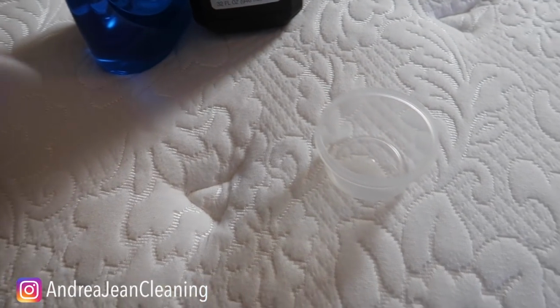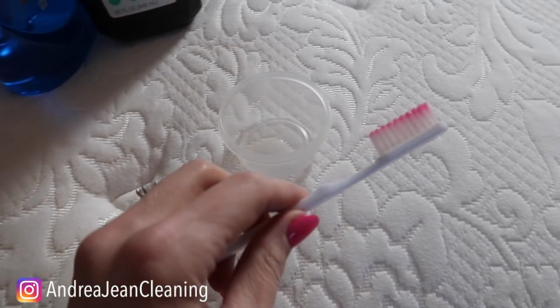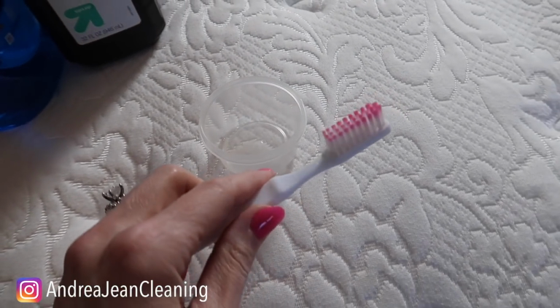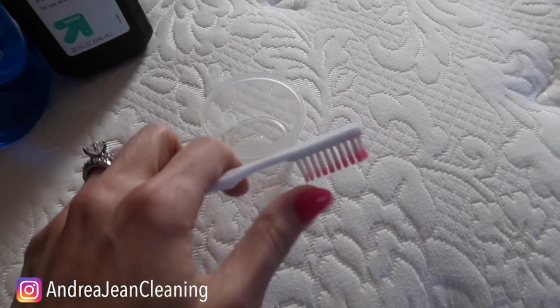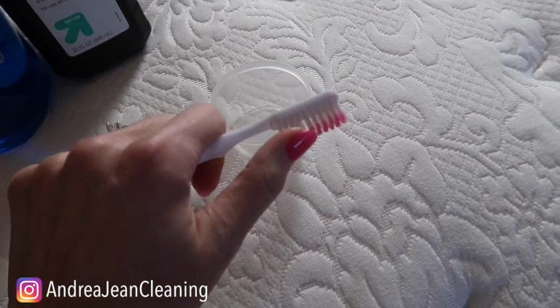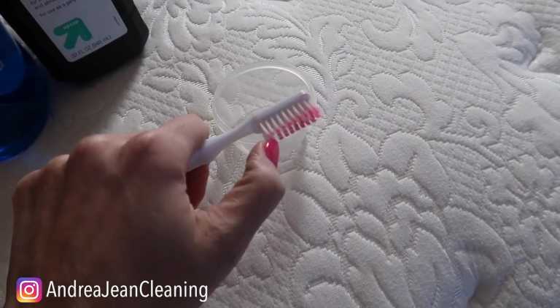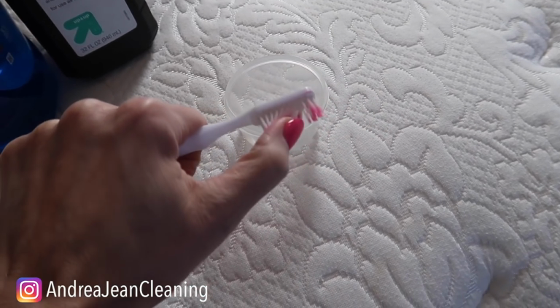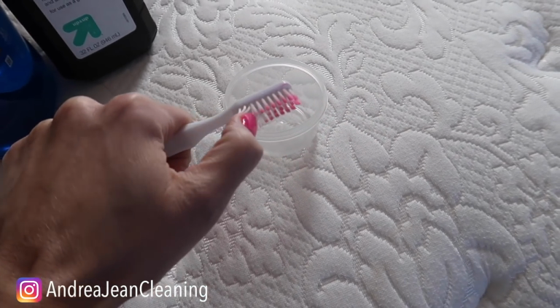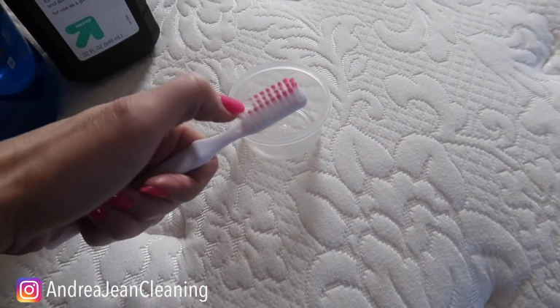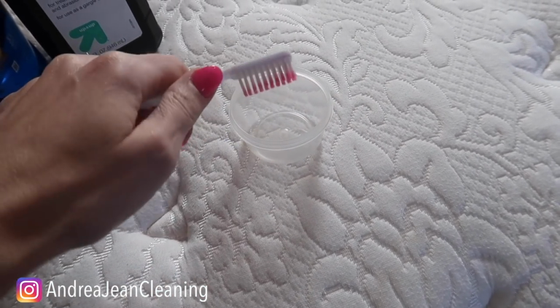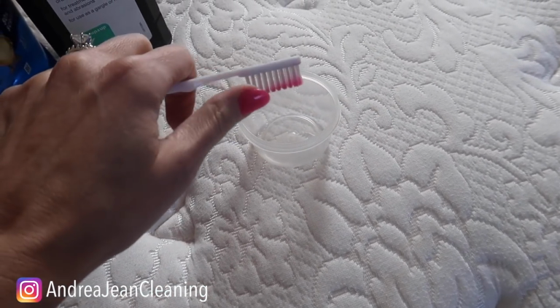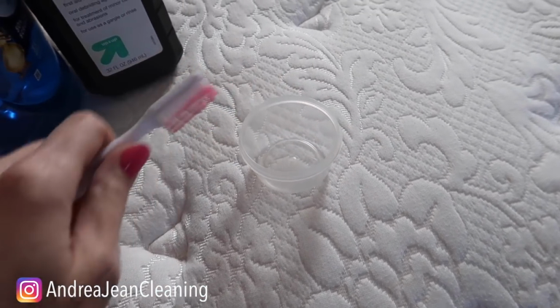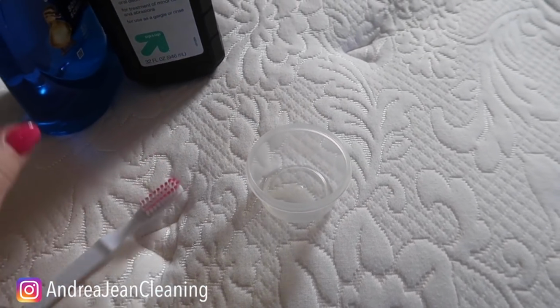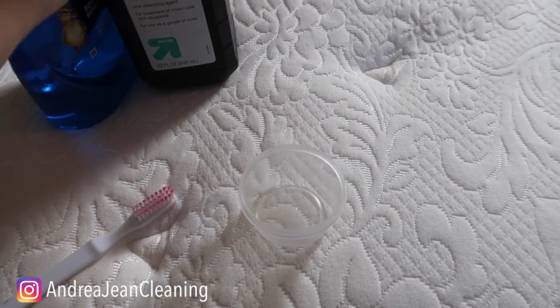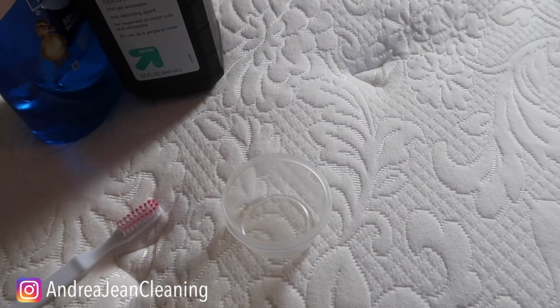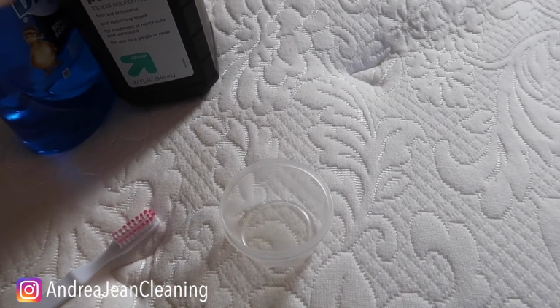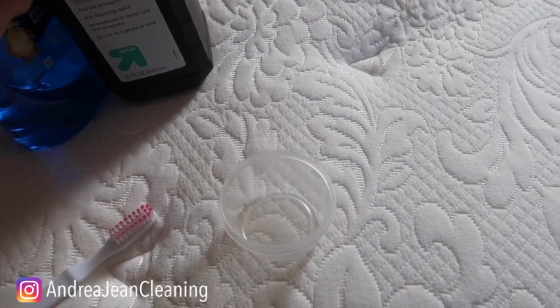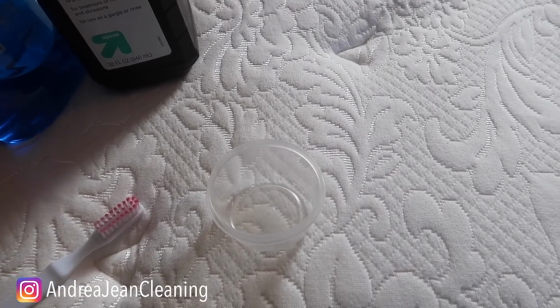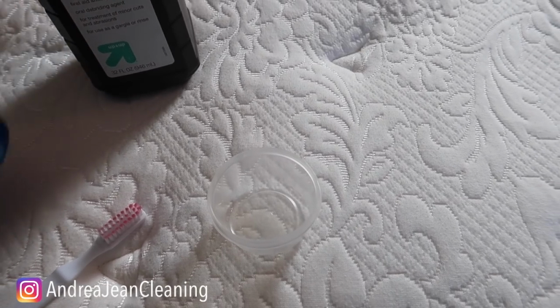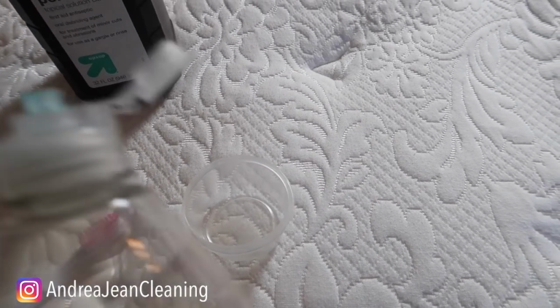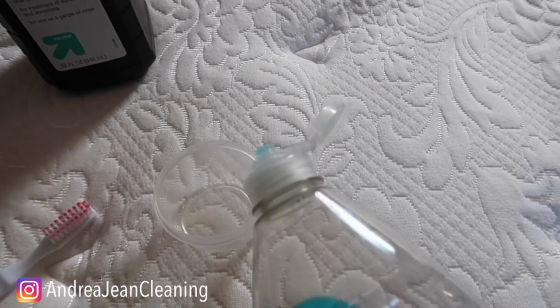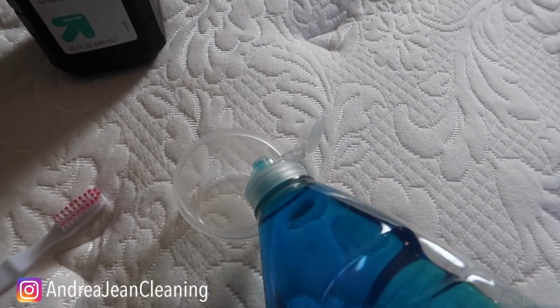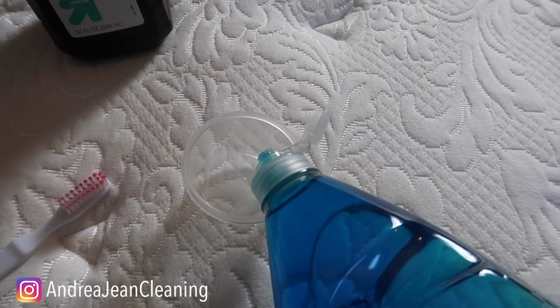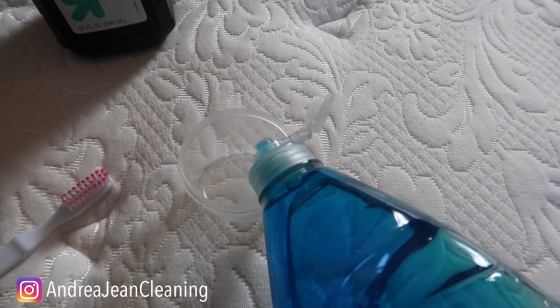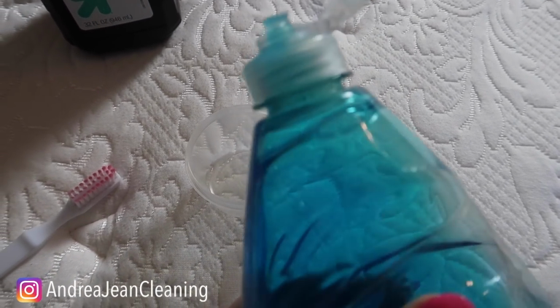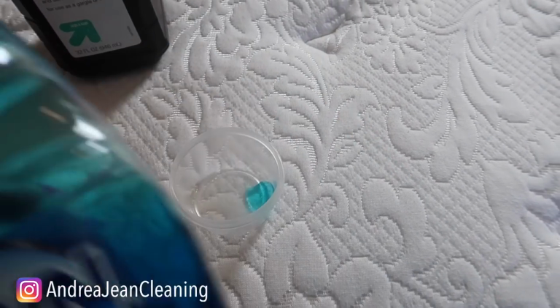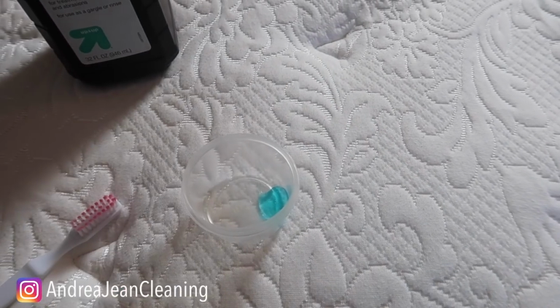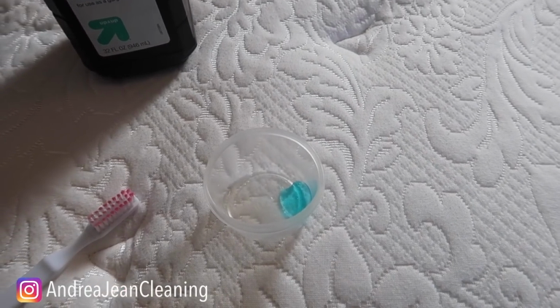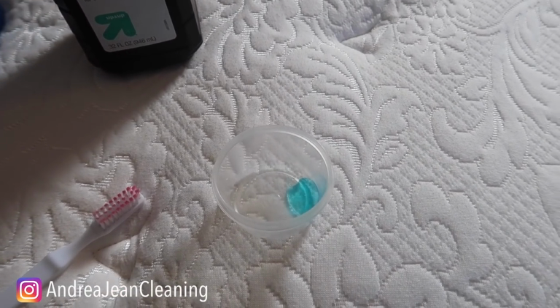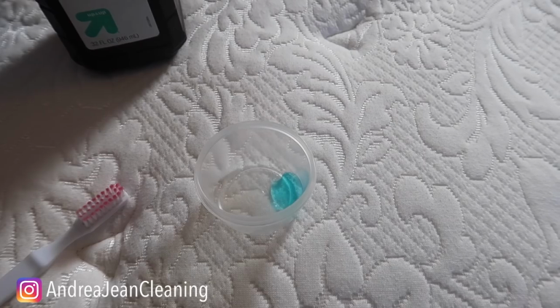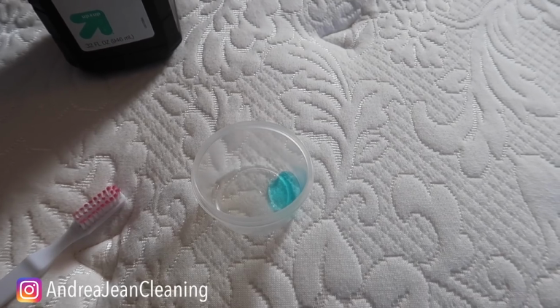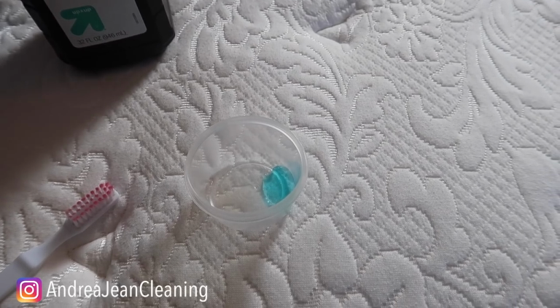This even works with lipstick. As you can tell it turned up on my toothbrush right here — I was practicing on a towel the other day just to see how powerful this was. Take a couple of drops of Dawn dish soap.